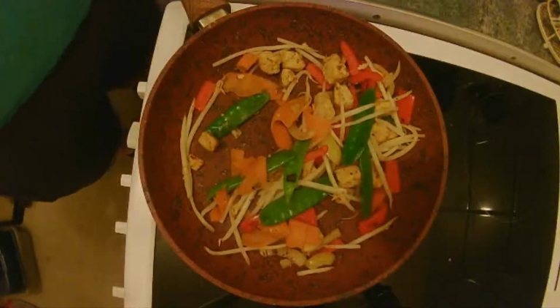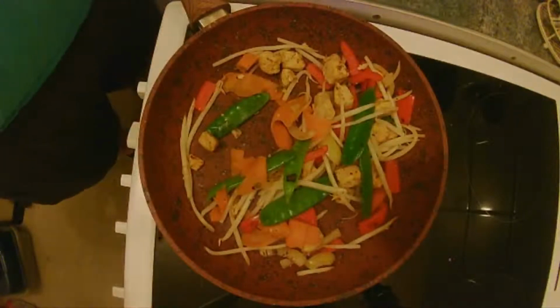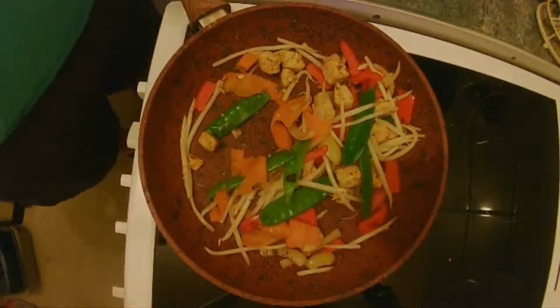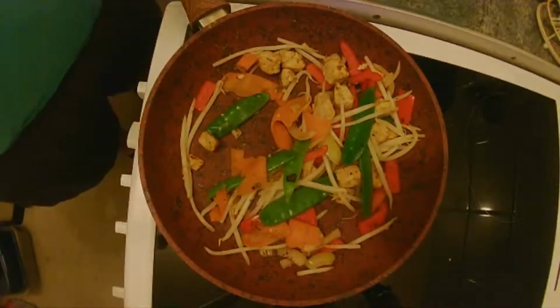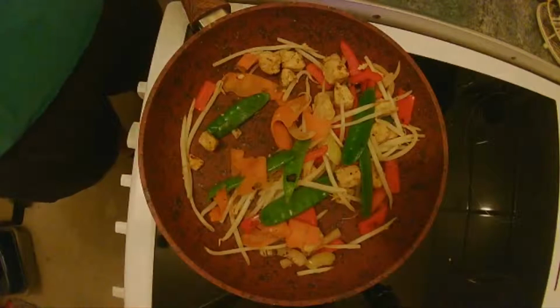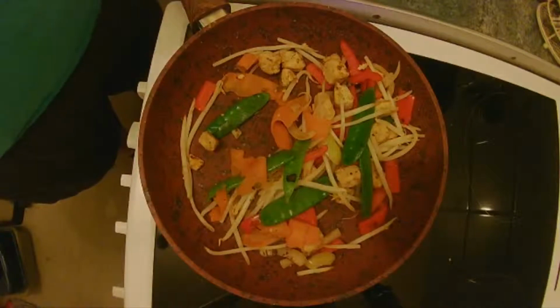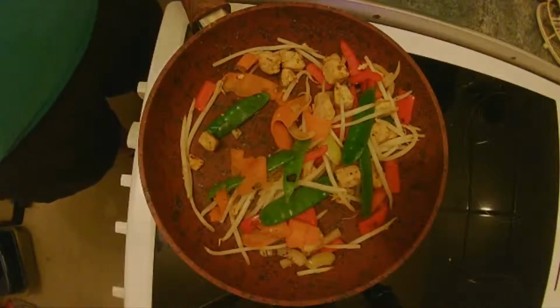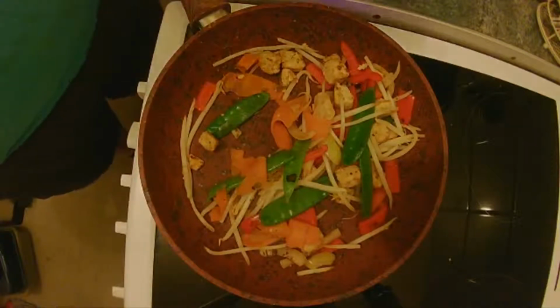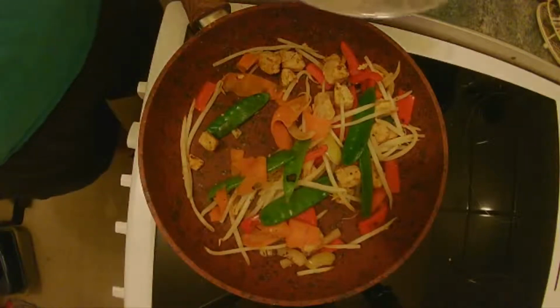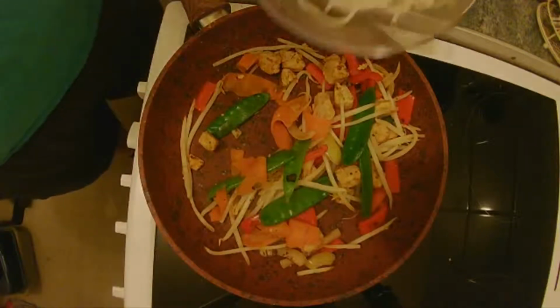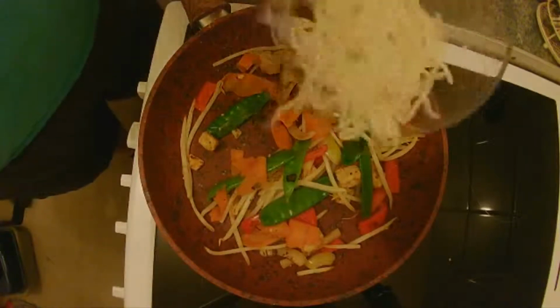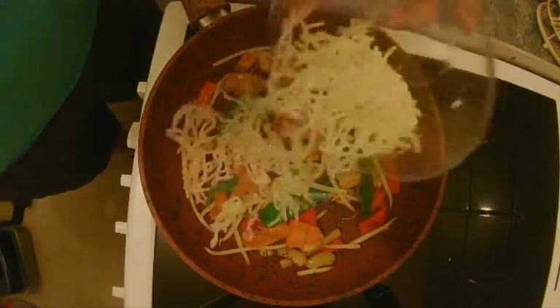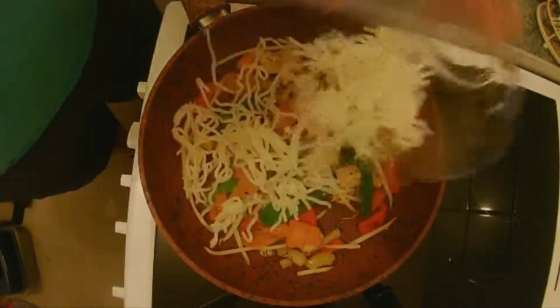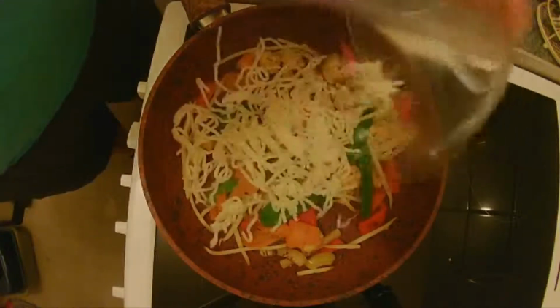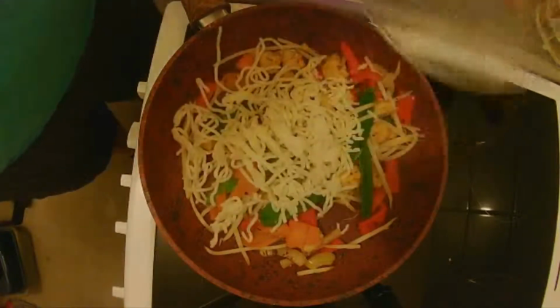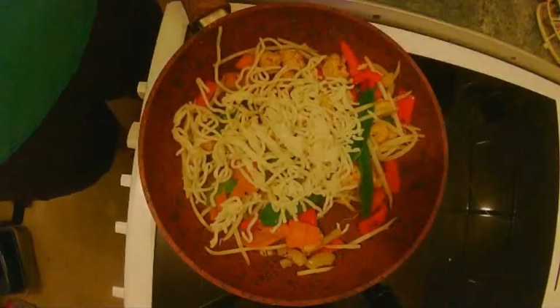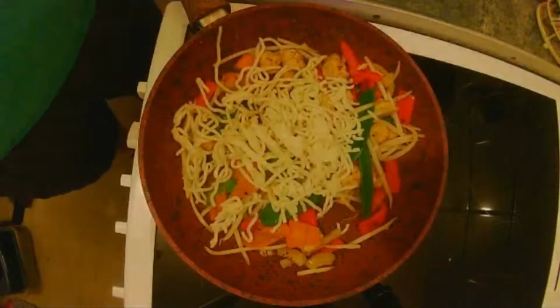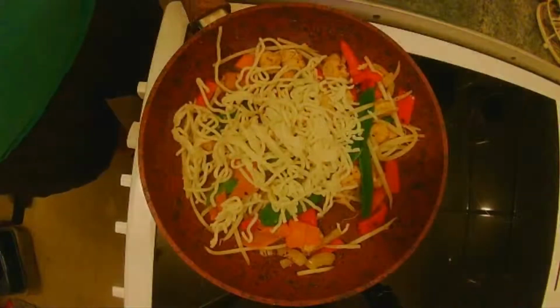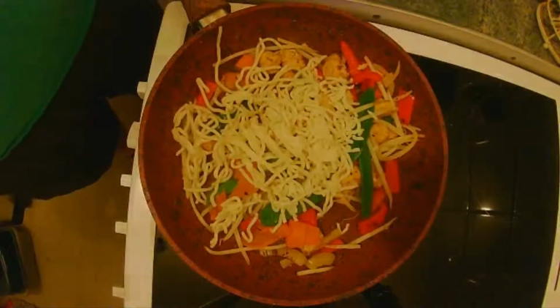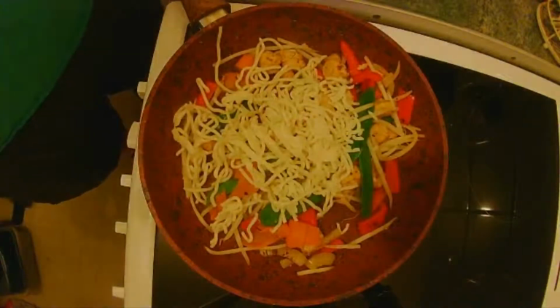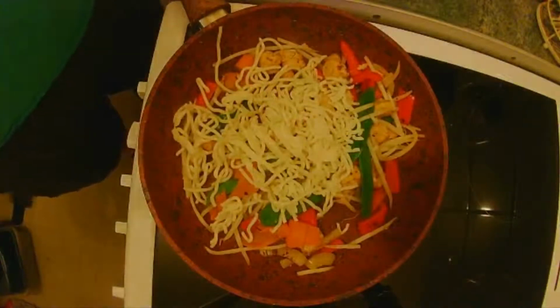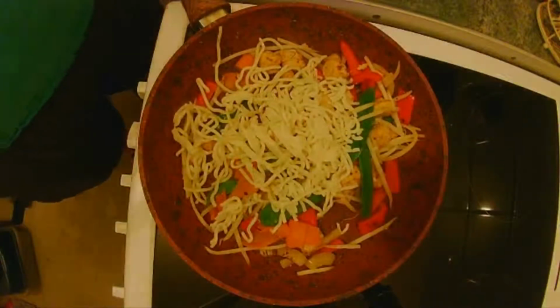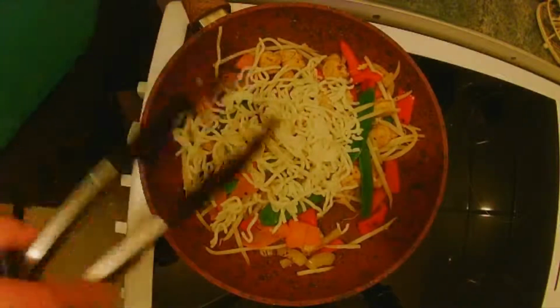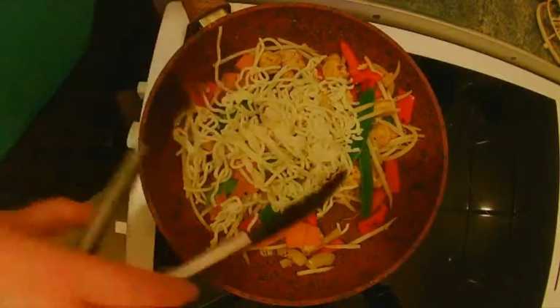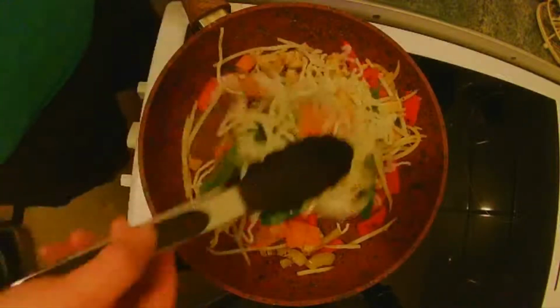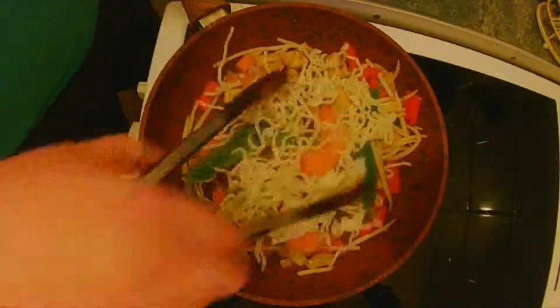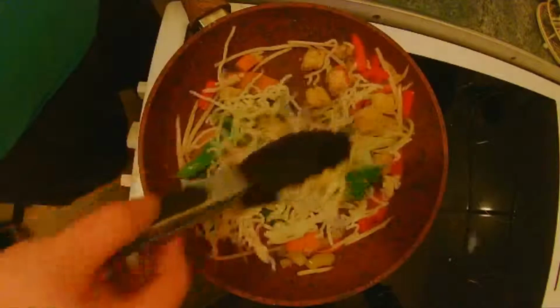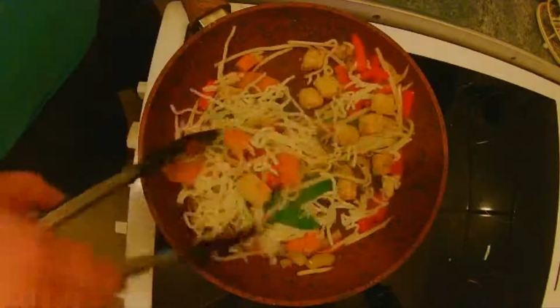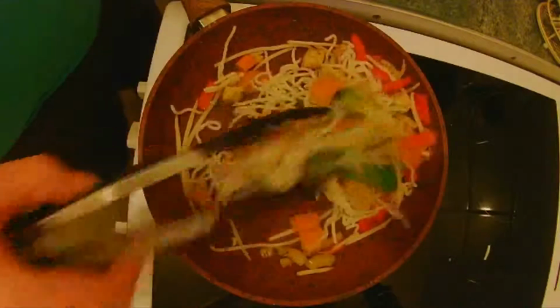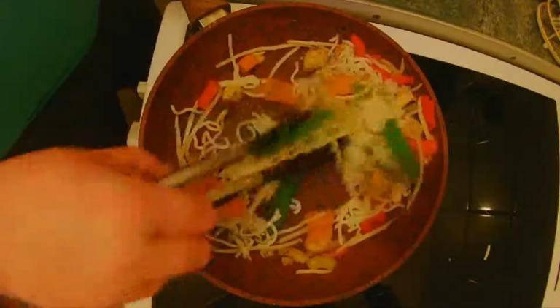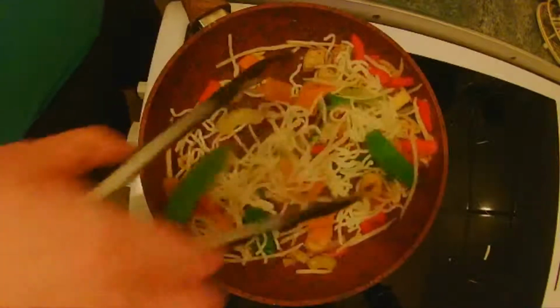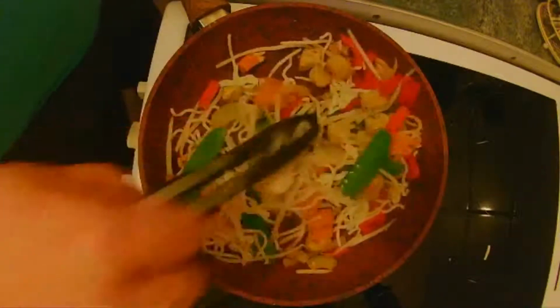Now we're nearly done. So with like great stir fries we need to add a few fresh noodles. We'll get them stirred in — again these only take a minute or two.